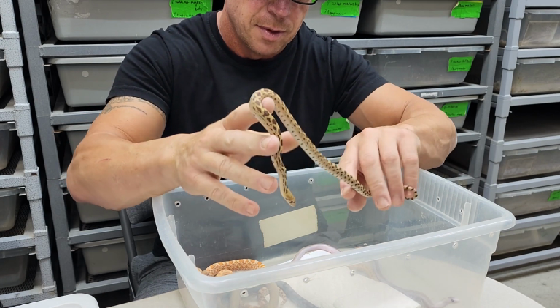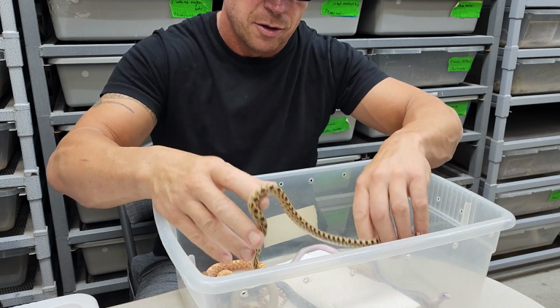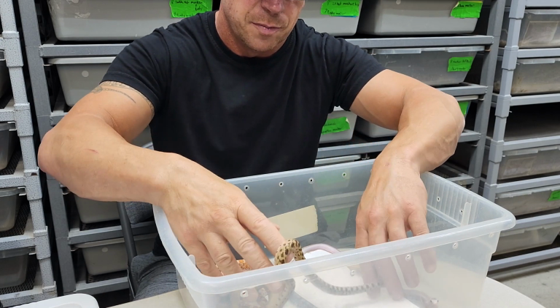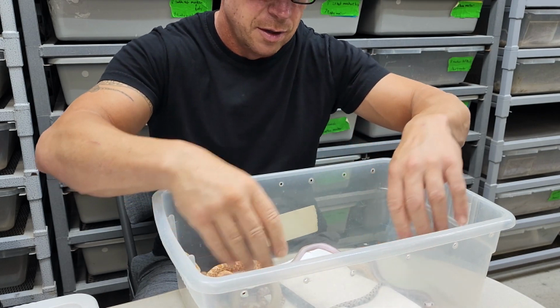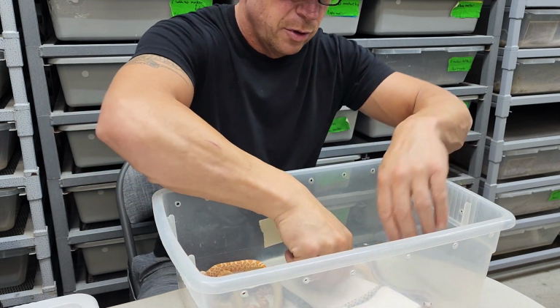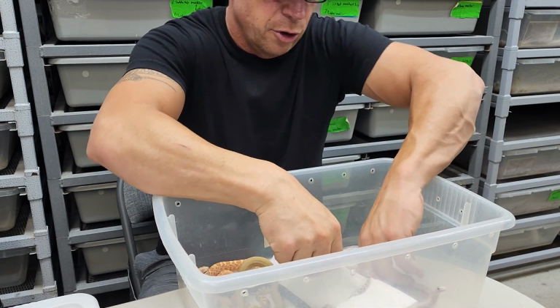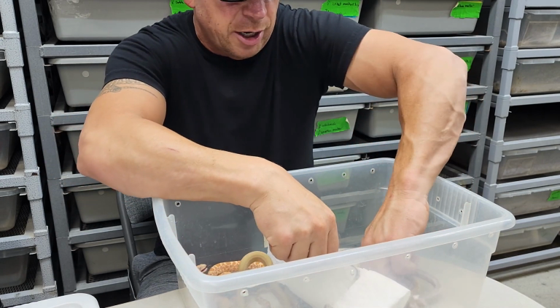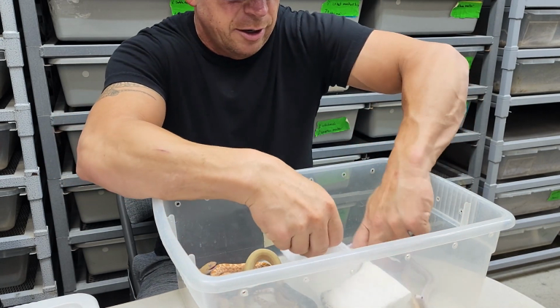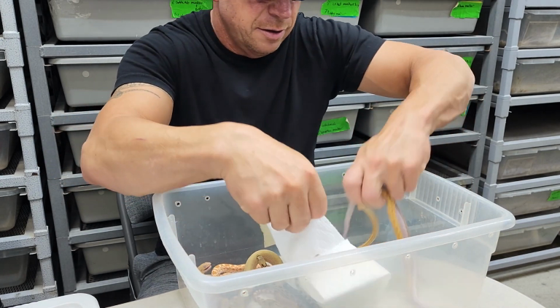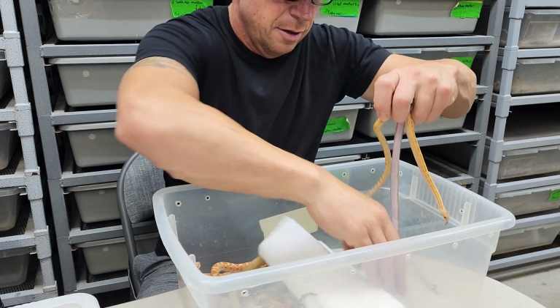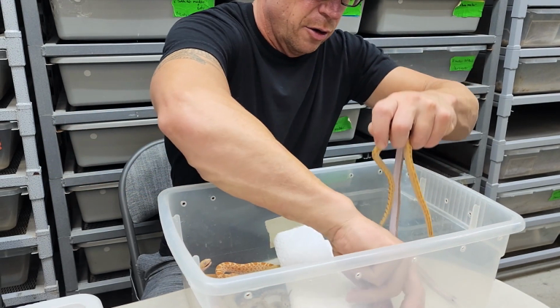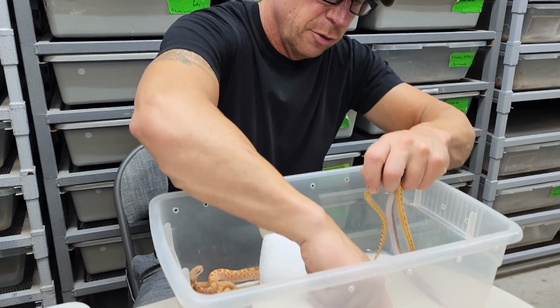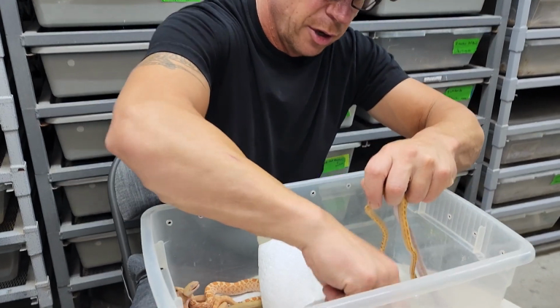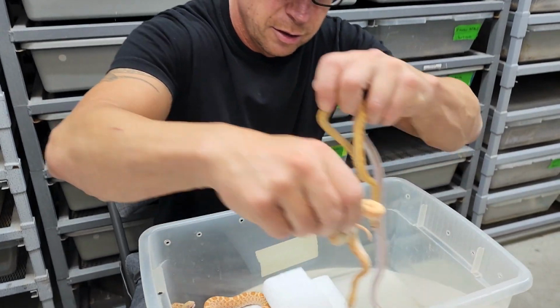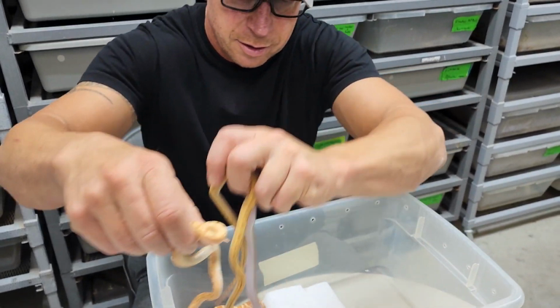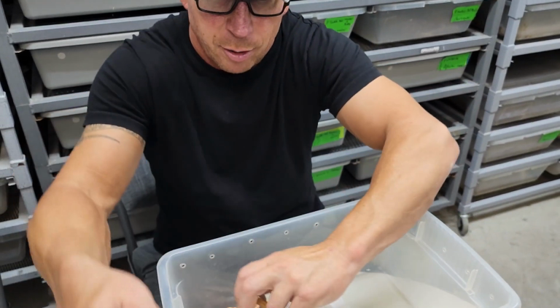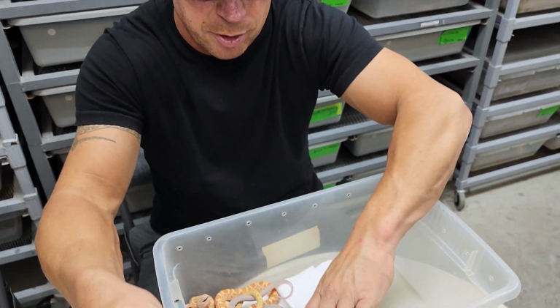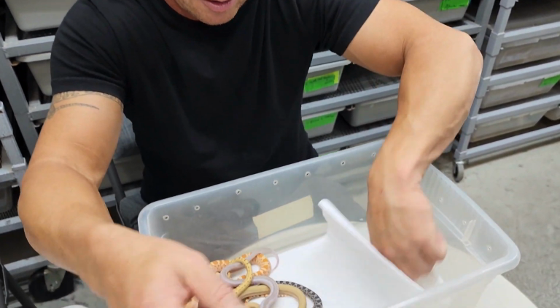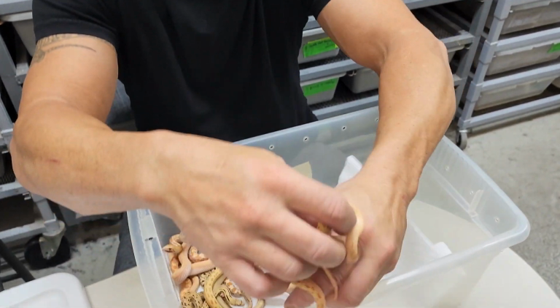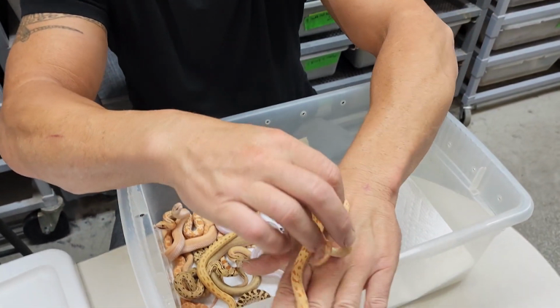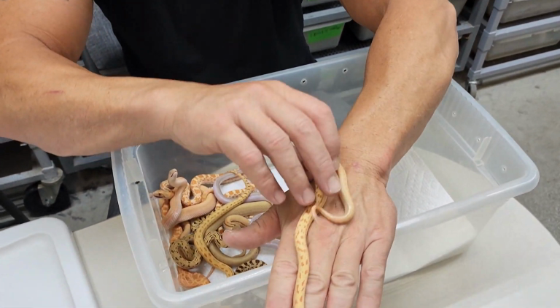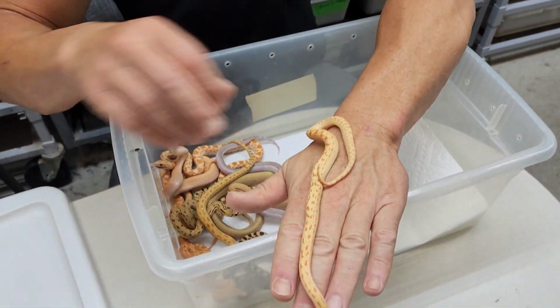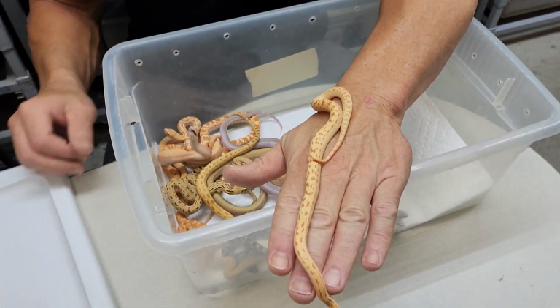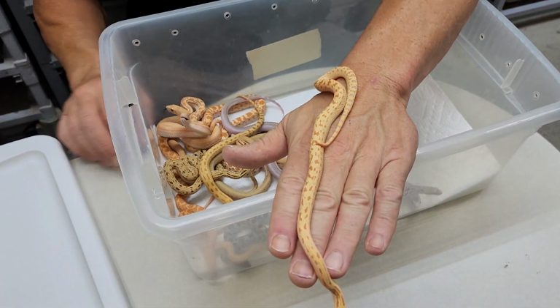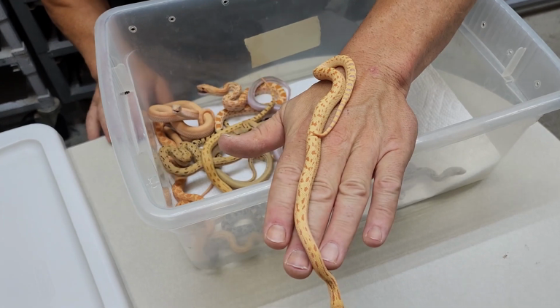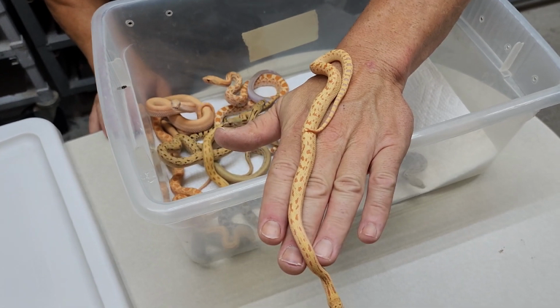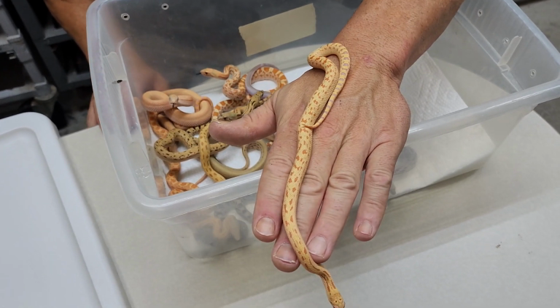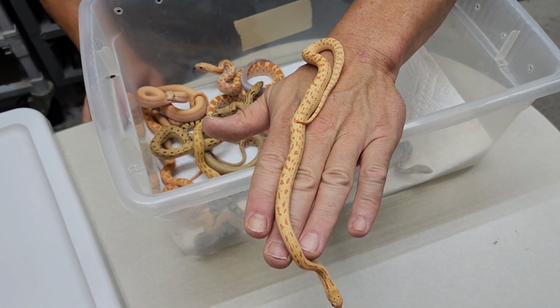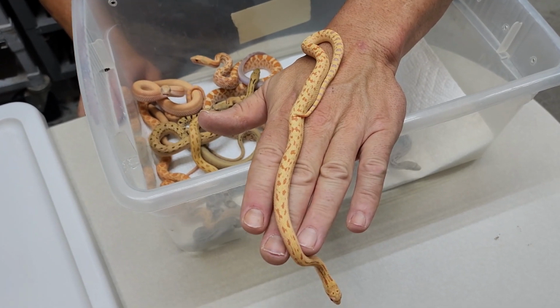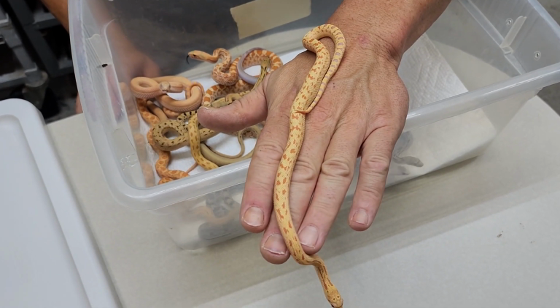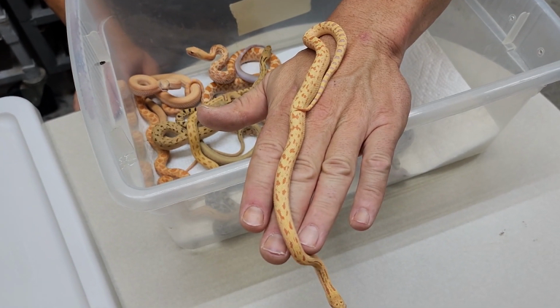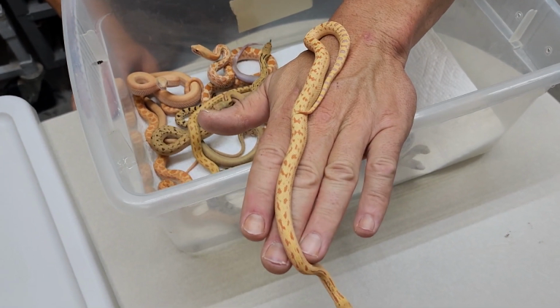Let's get a group shot here. And here's a really pretty little albino meeker too, with really reduced pattern.